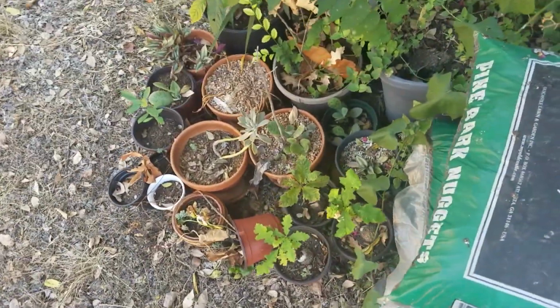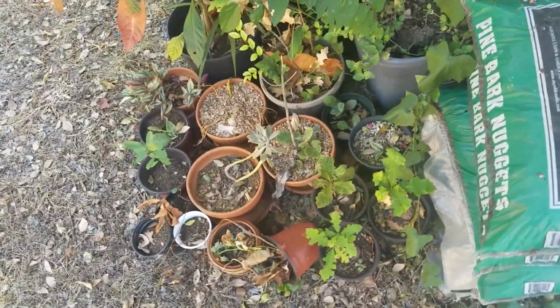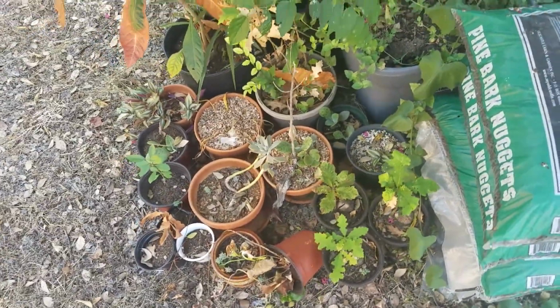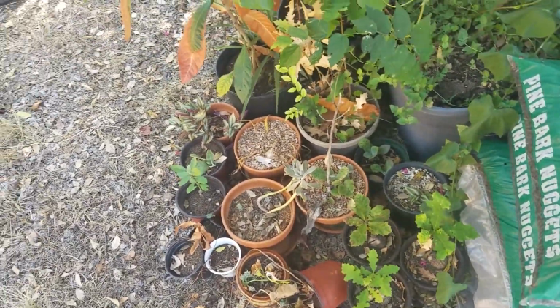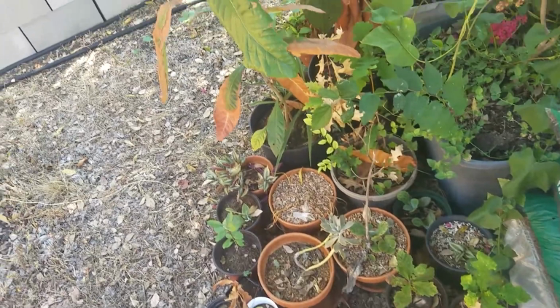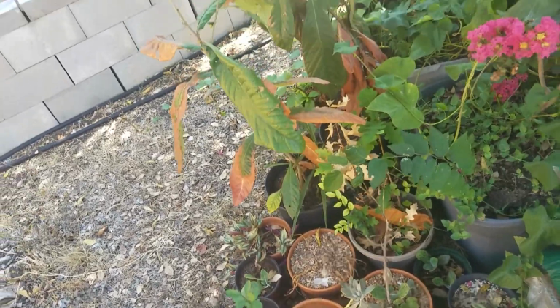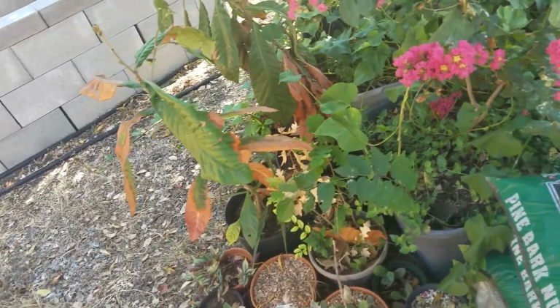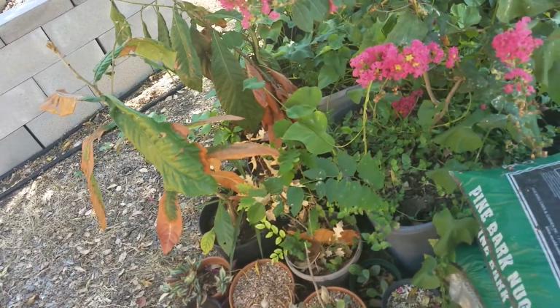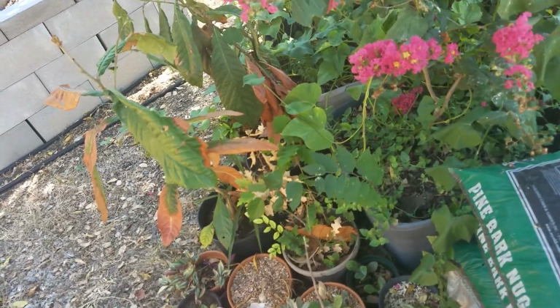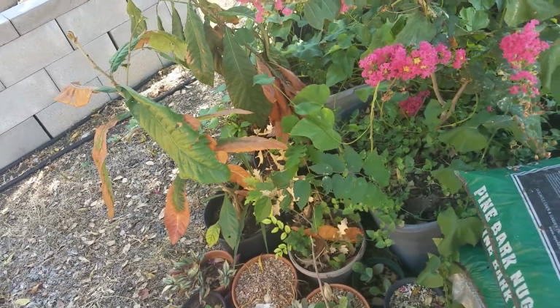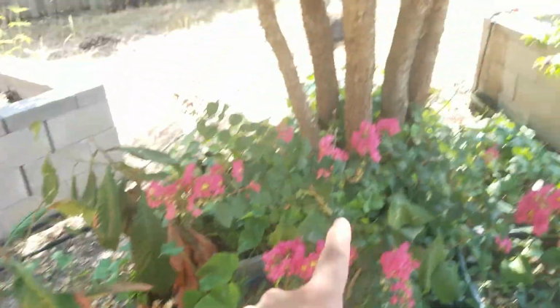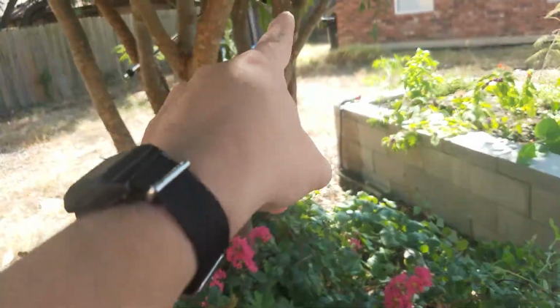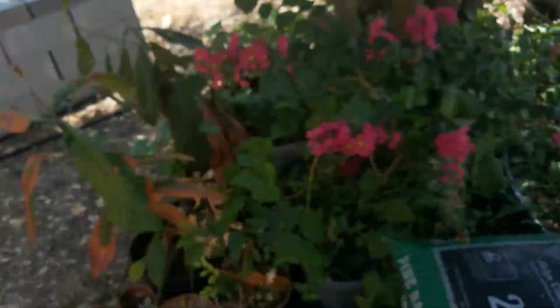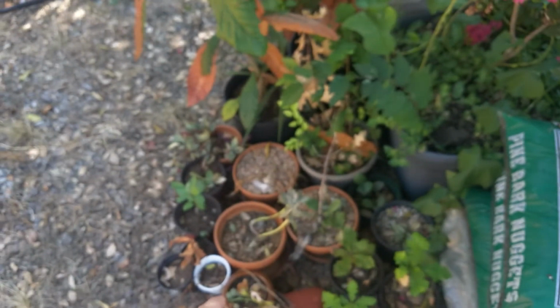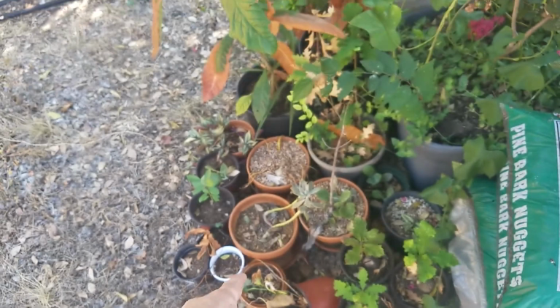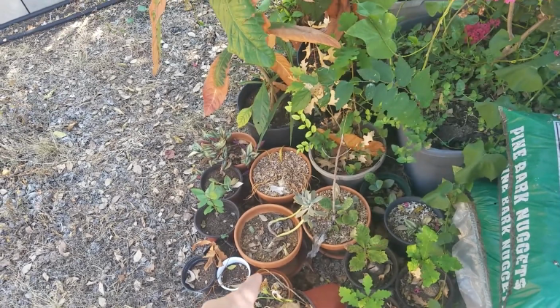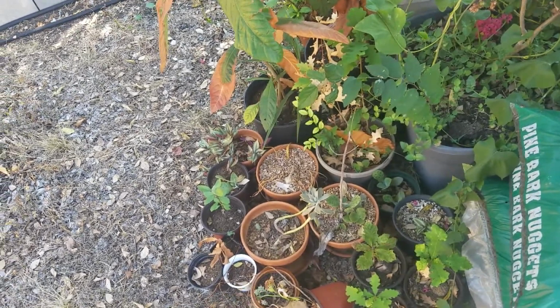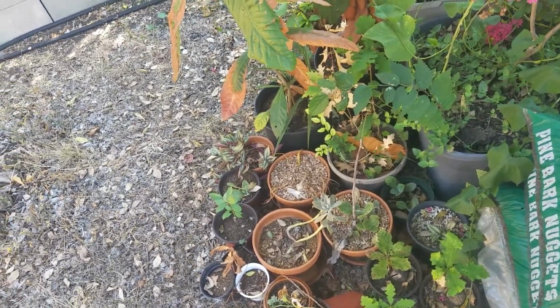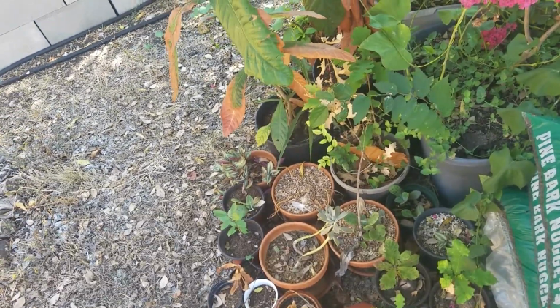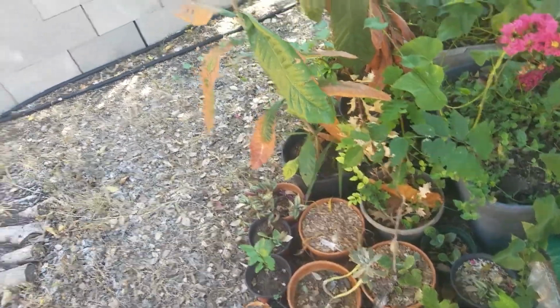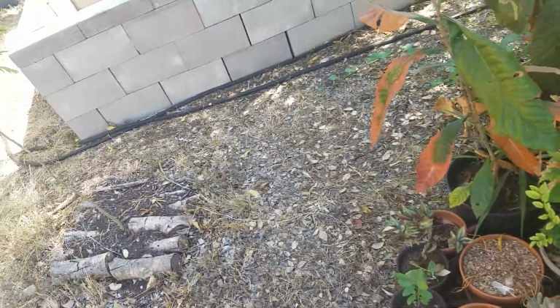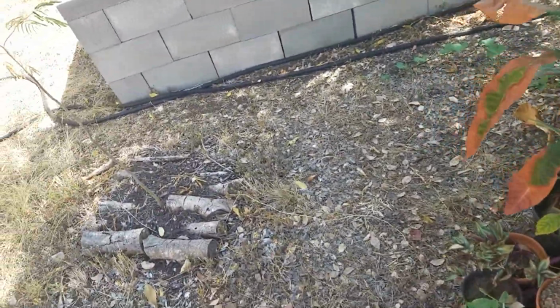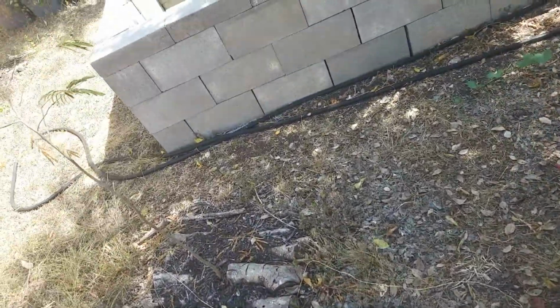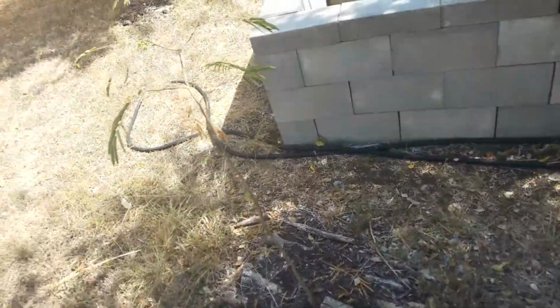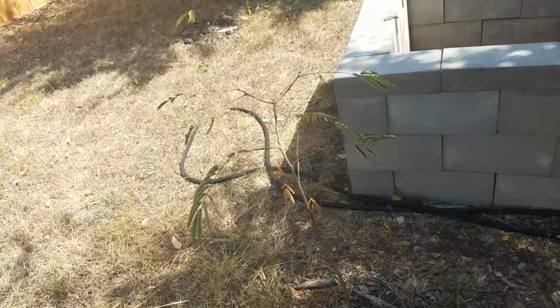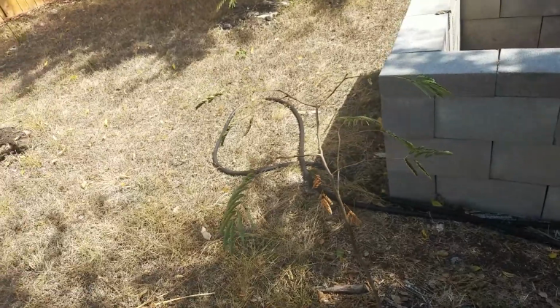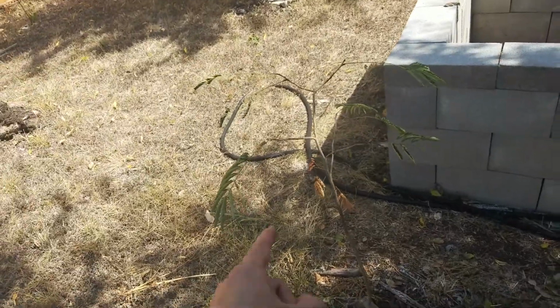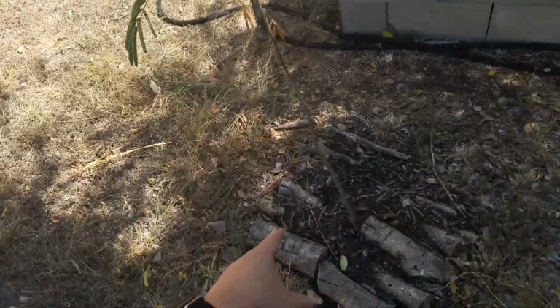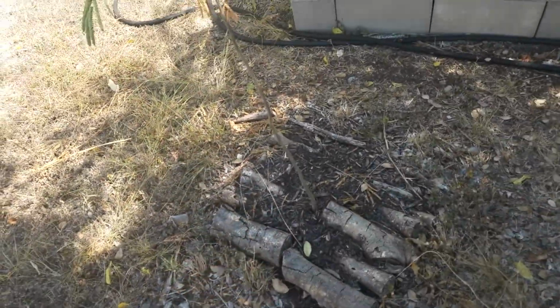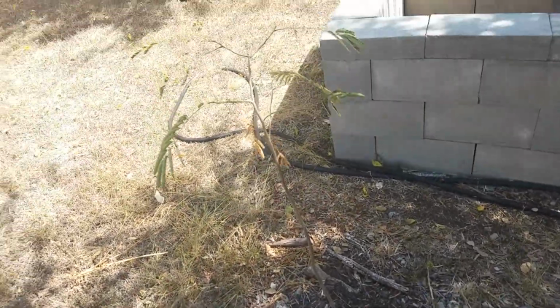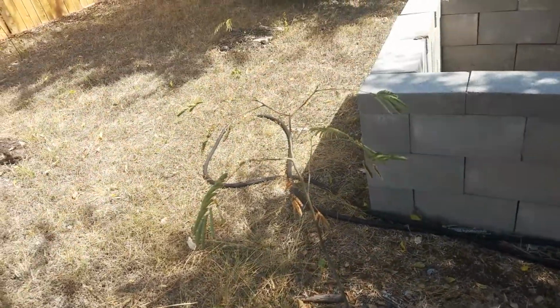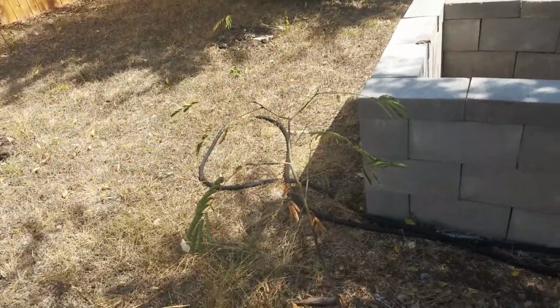Here's this stuff — not doing super great, needs water, but not dead either. It was dying out there, and ever since we moved it over here it's doing better. This guy's suffering though — look at its leaves.